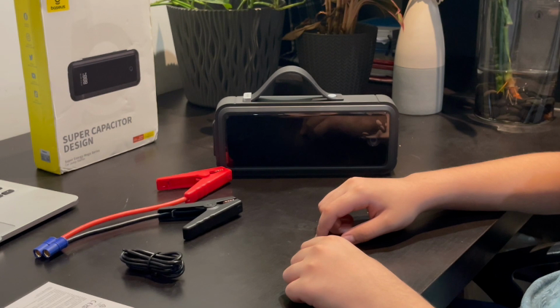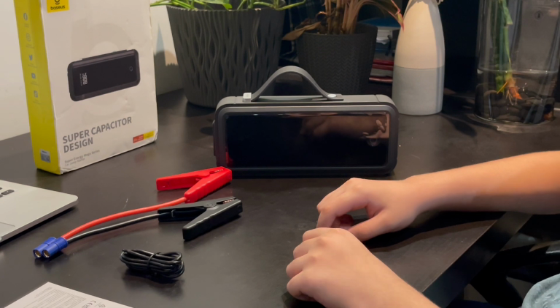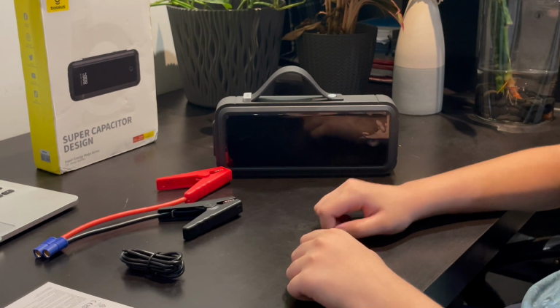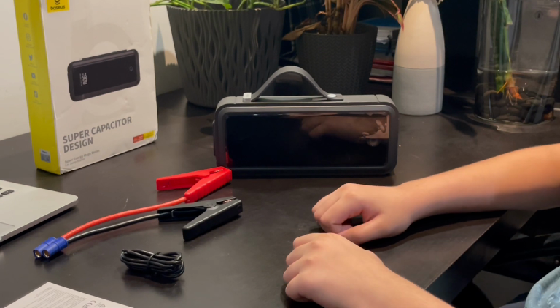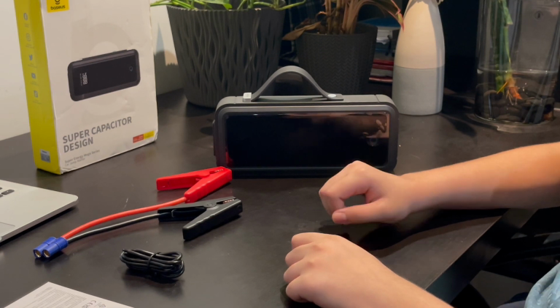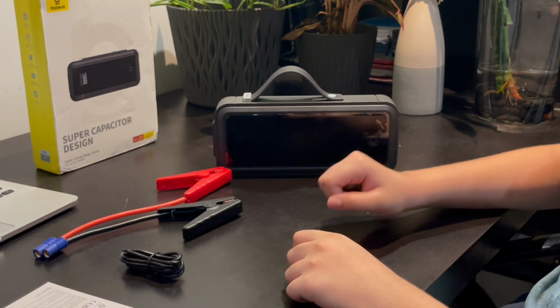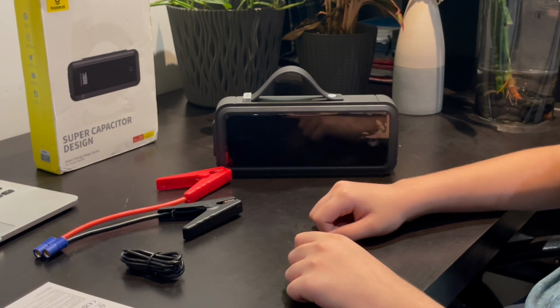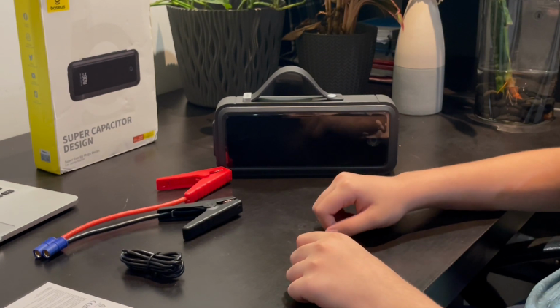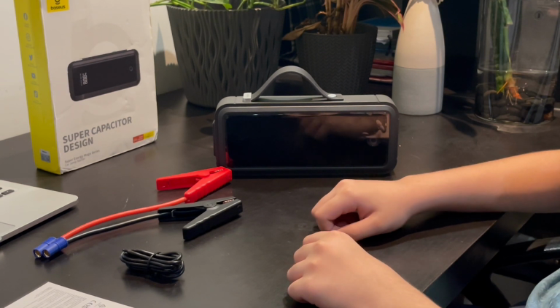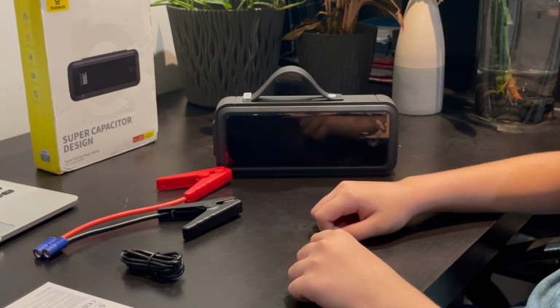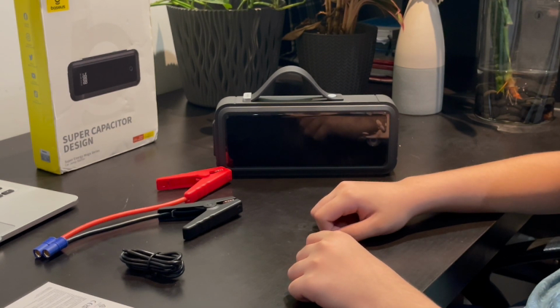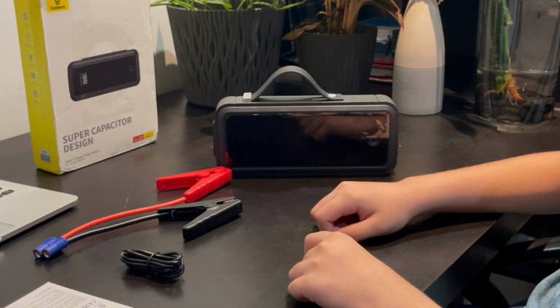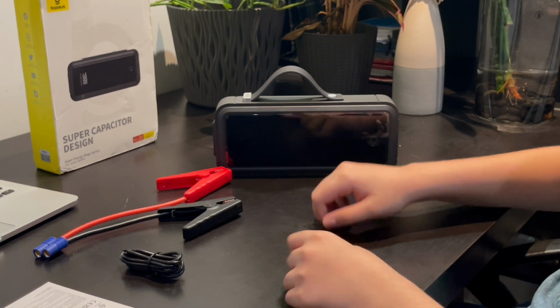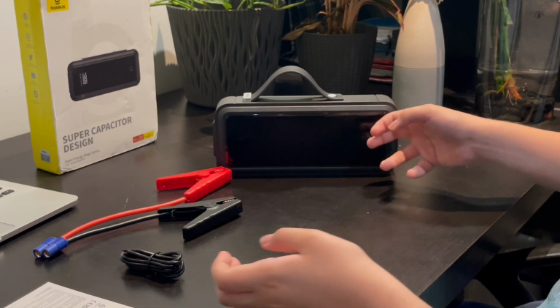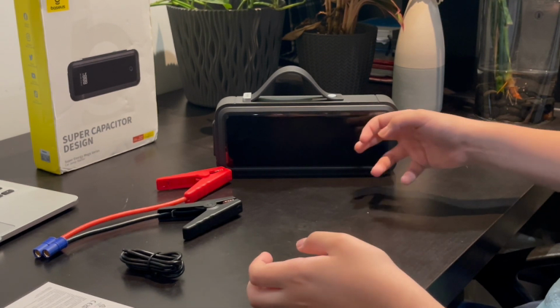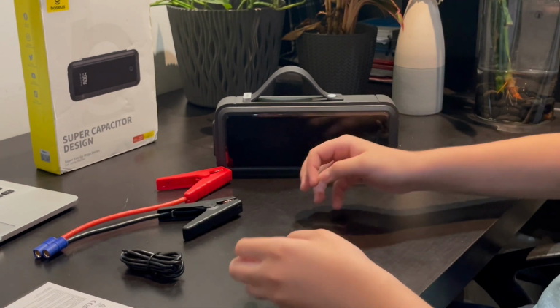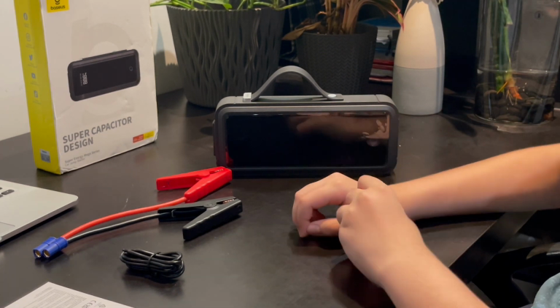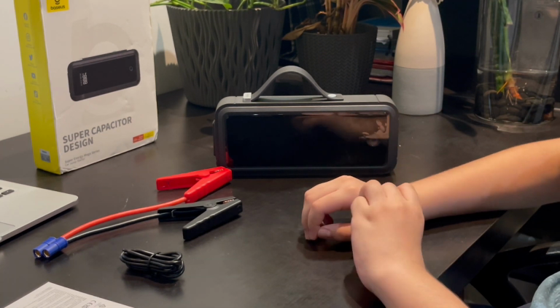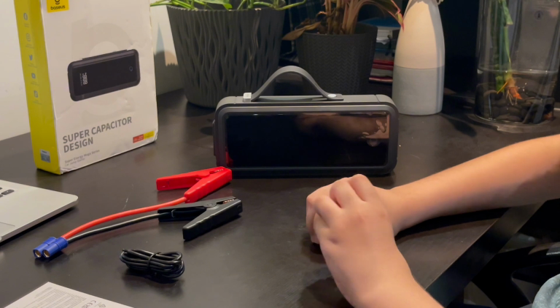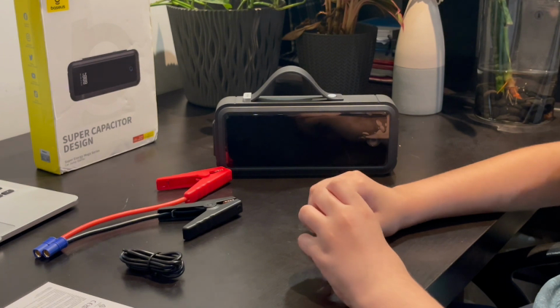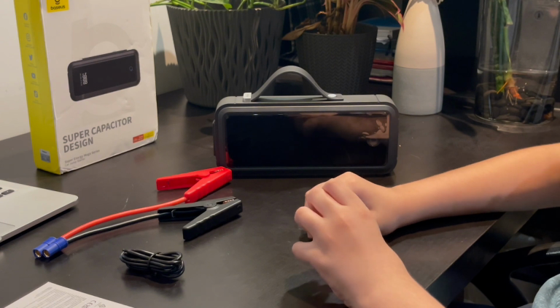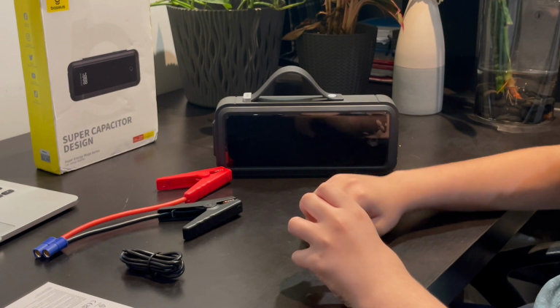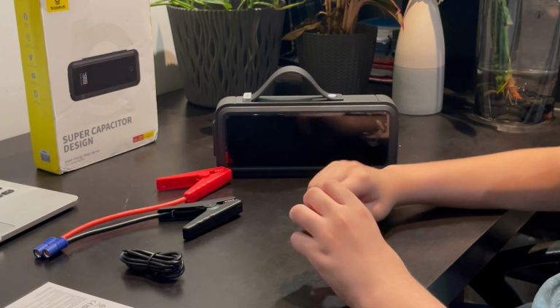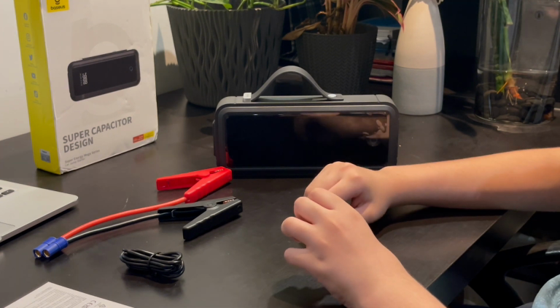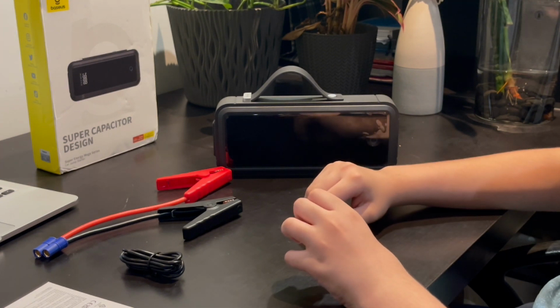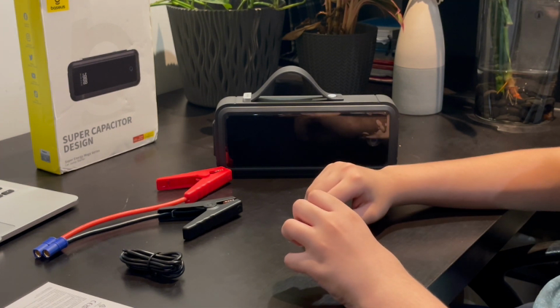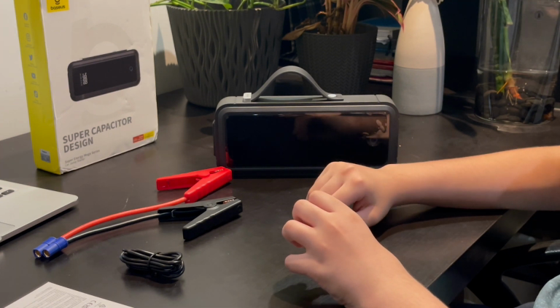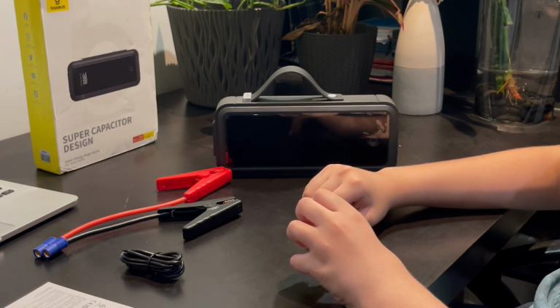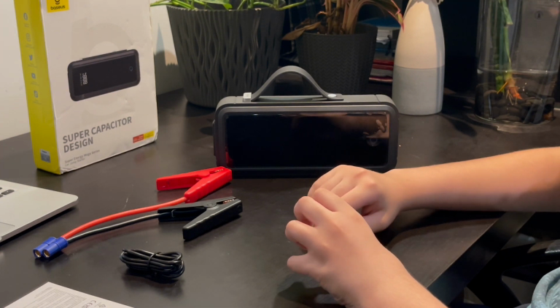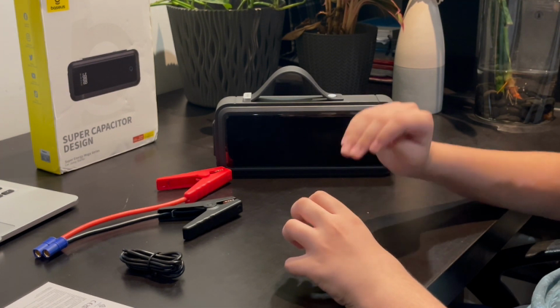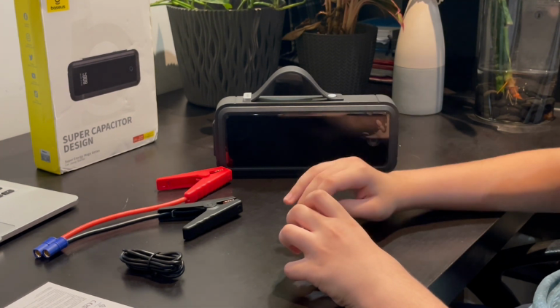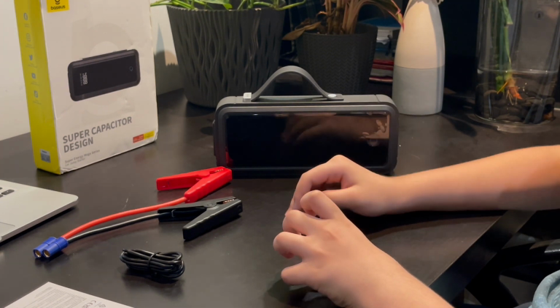Okay everyone, that's the end for now. Thanks for watching the video. Here's the supercapacitor — like, subscribe, comment any questions you have, and we'll see you in the next one.